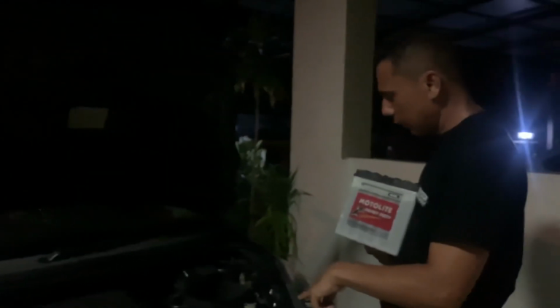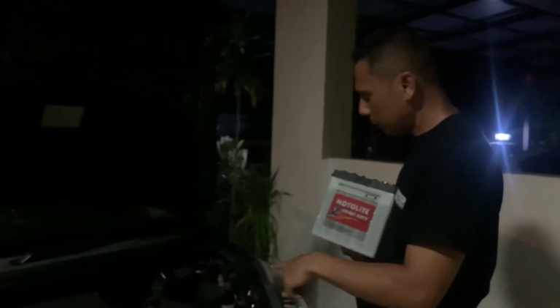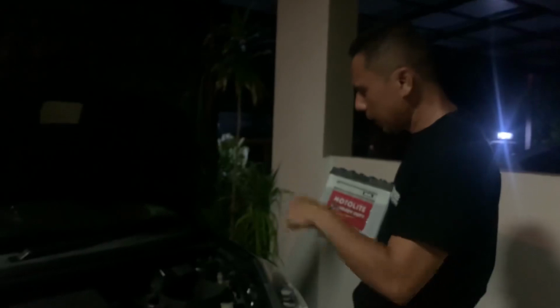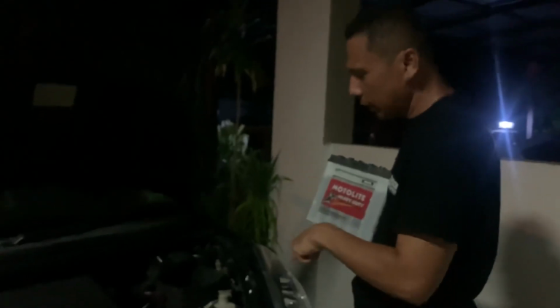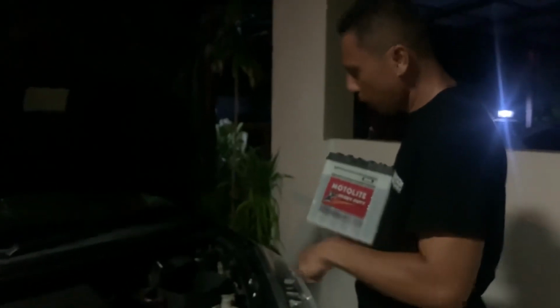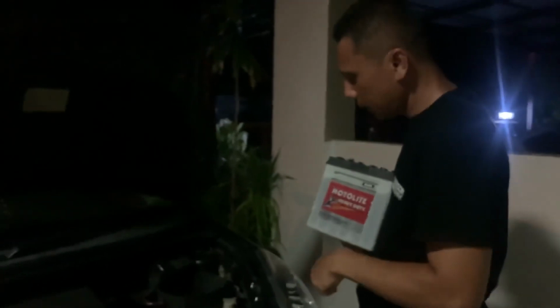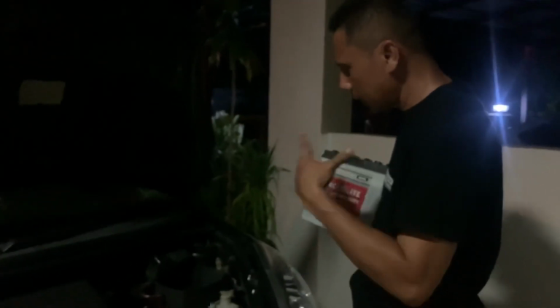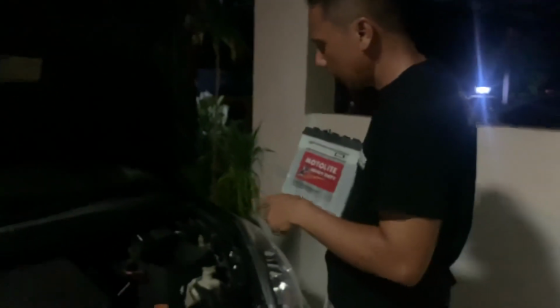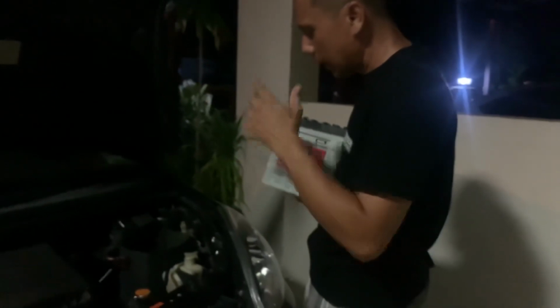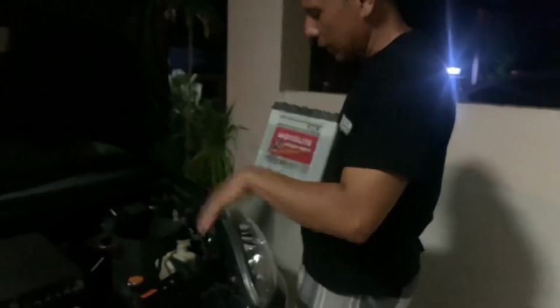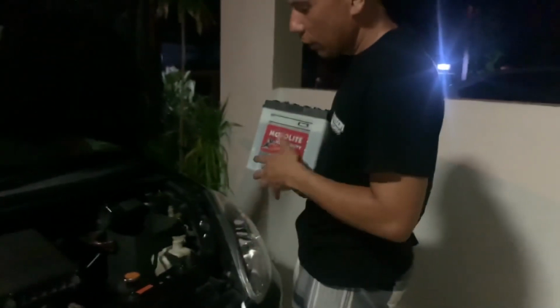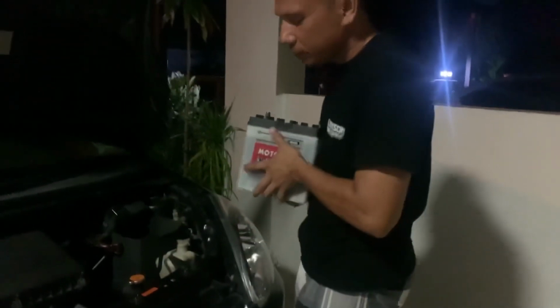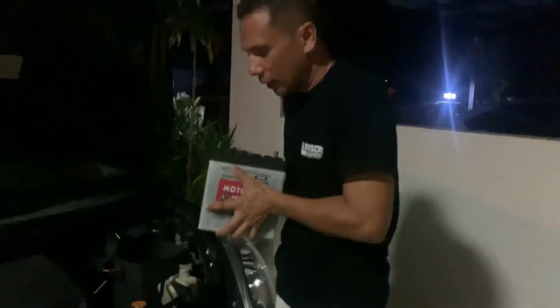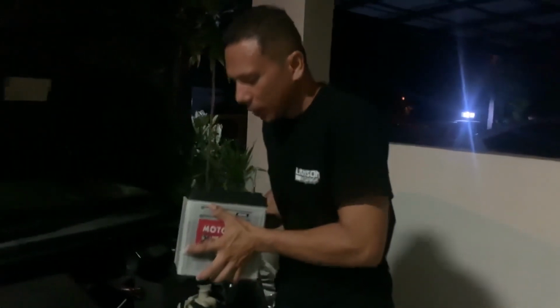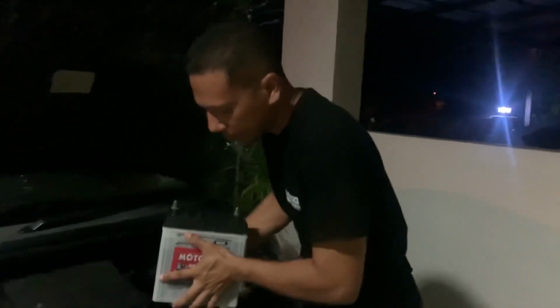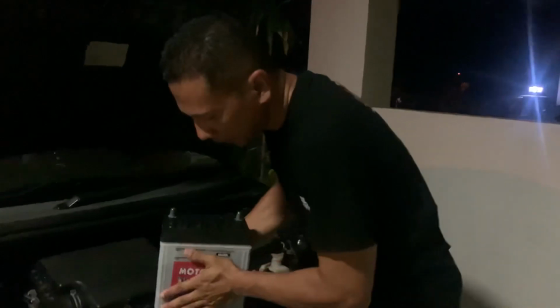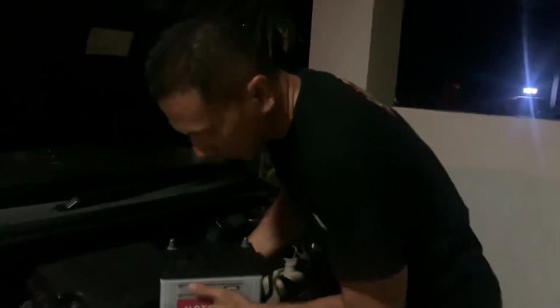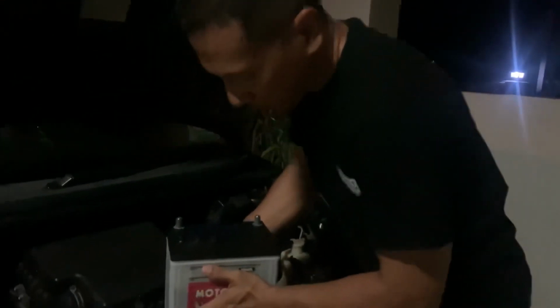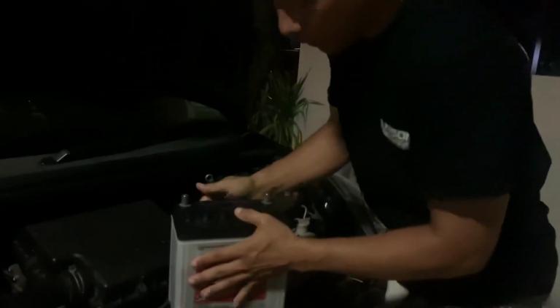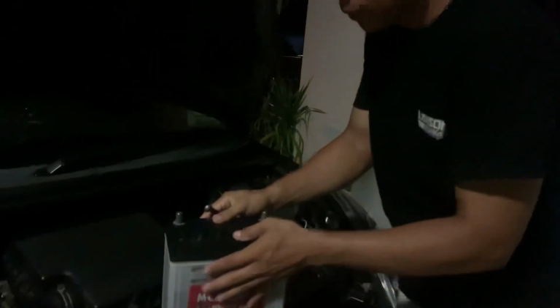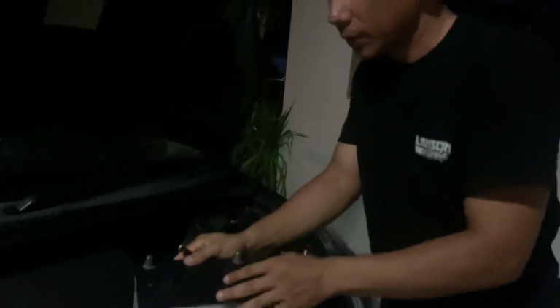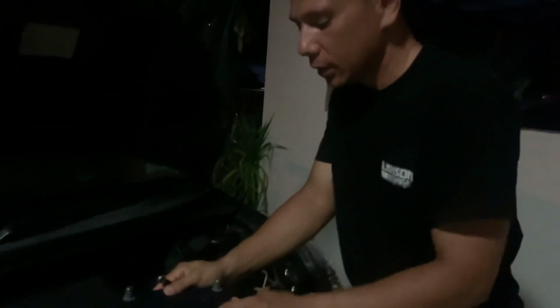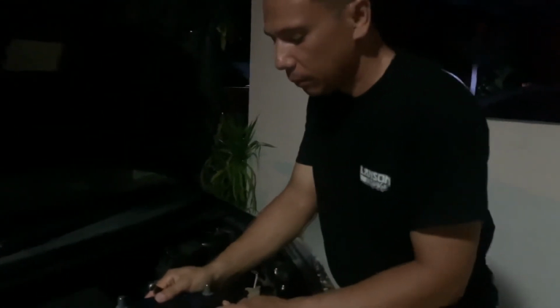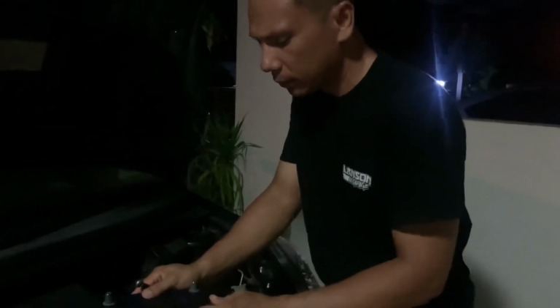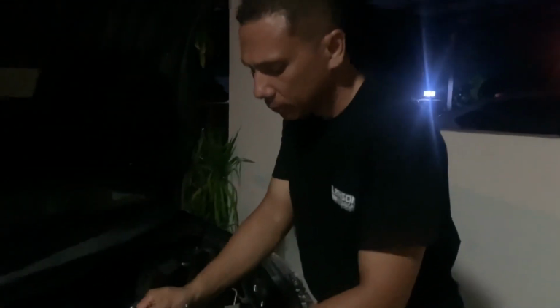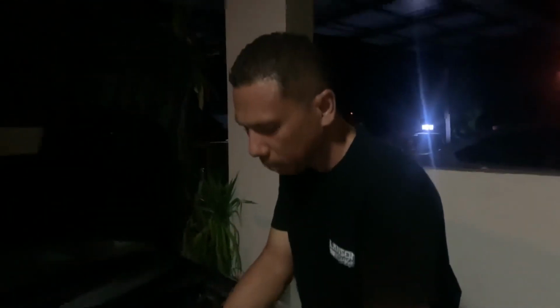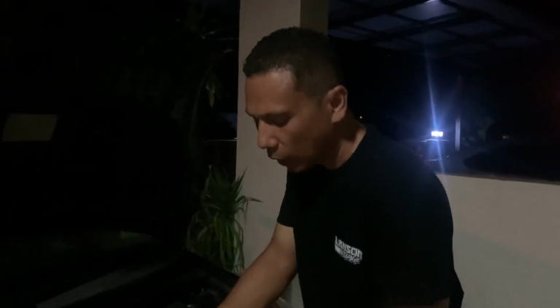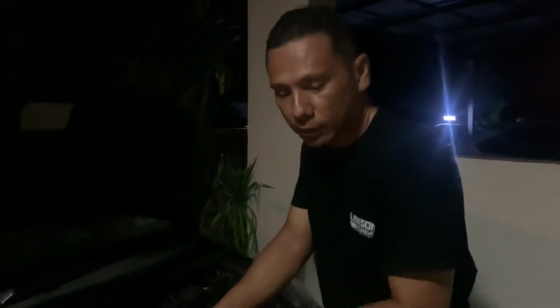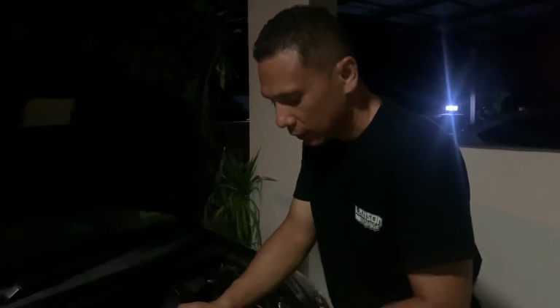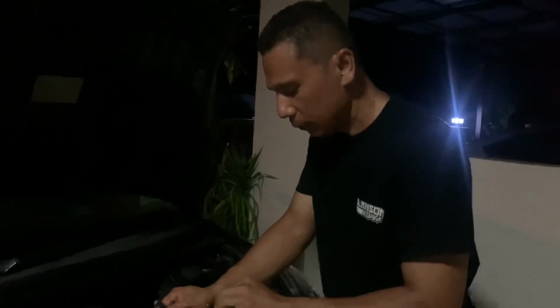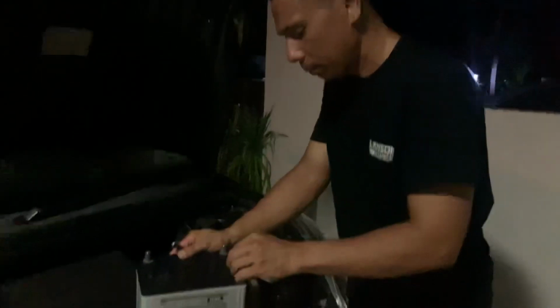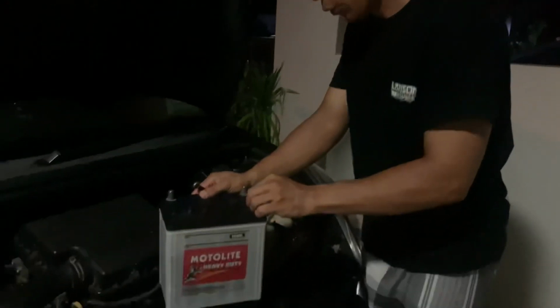Kita ada sebejik kereta. Kita tahu rumah kita, bateri dia dah kong. Dah habis dah masa dia. Bateri dia dah boleh pergi selama 4 tahun. Okay, alhamdulillah, 4 tahun lah.